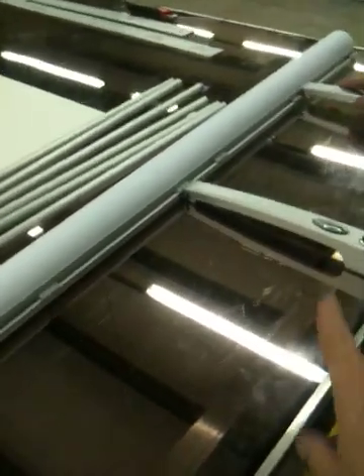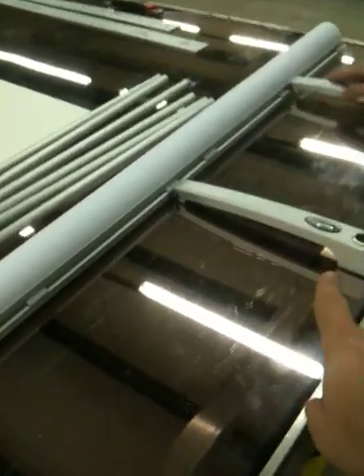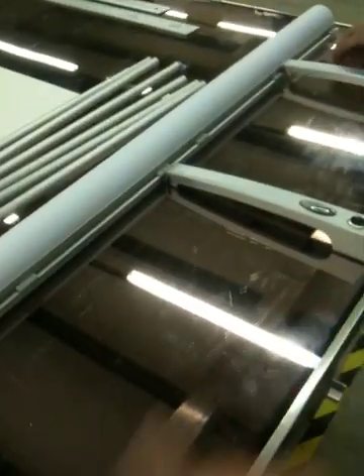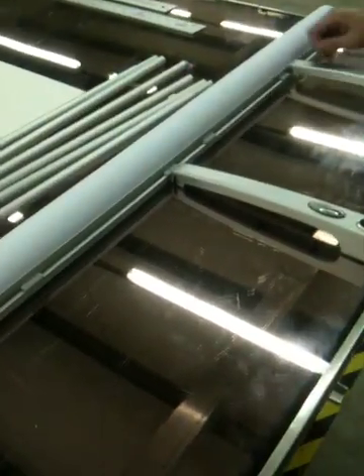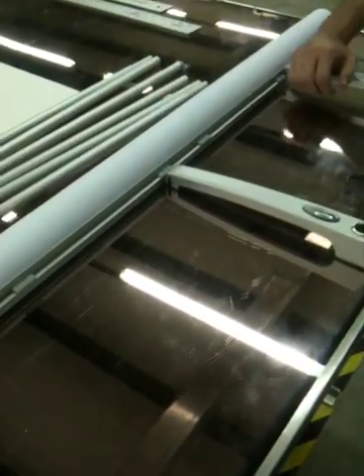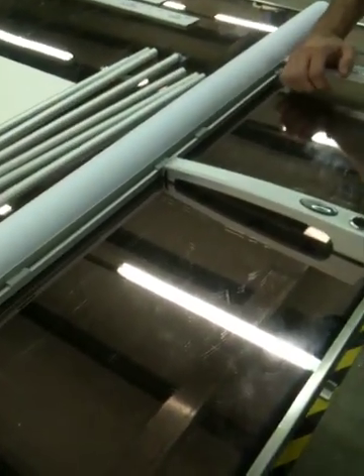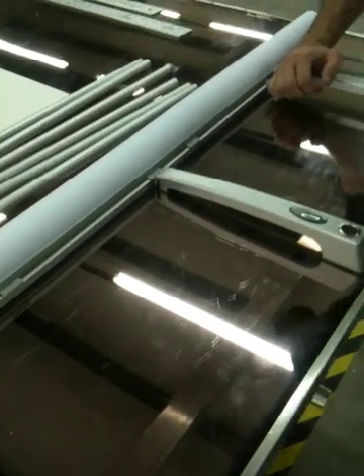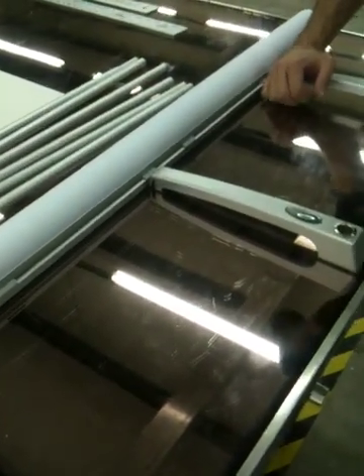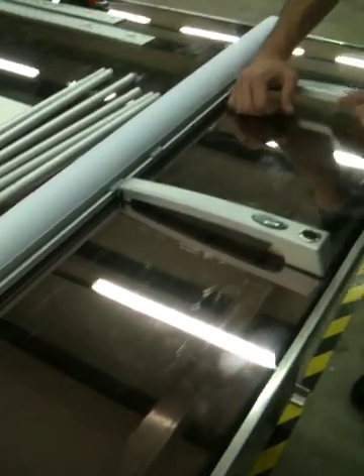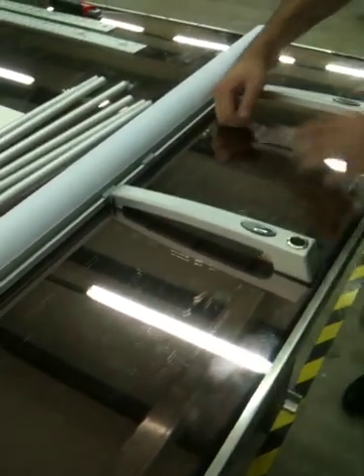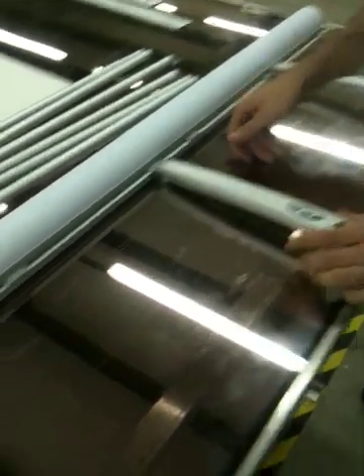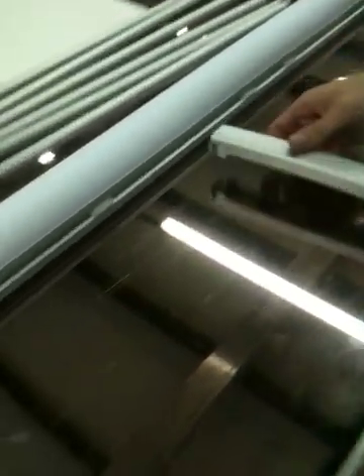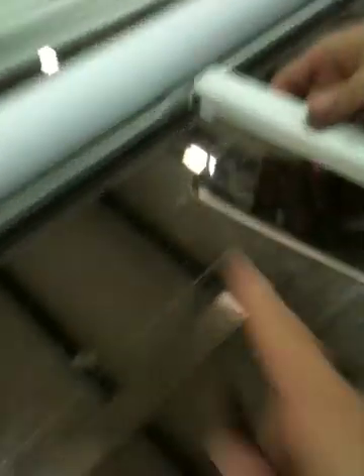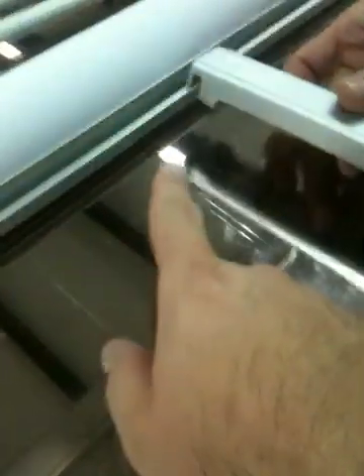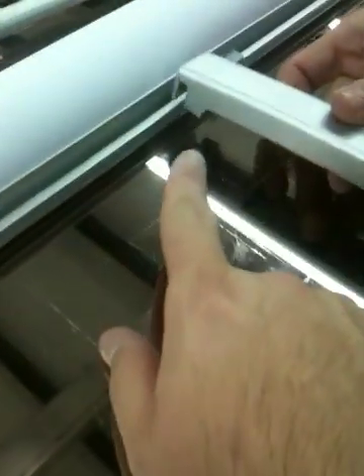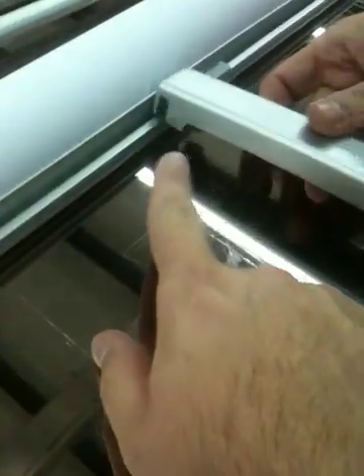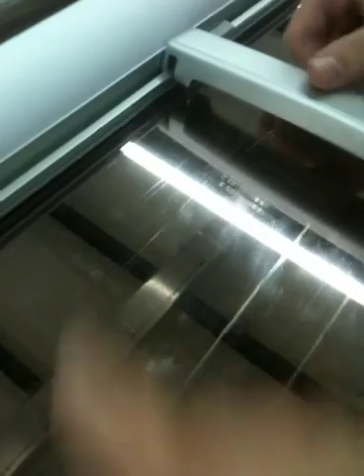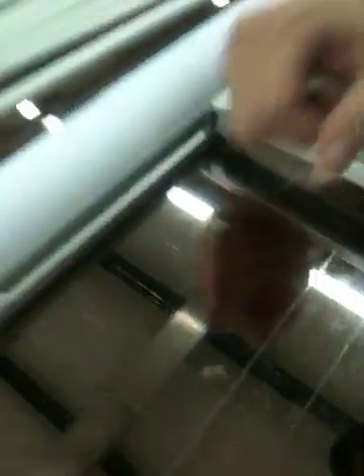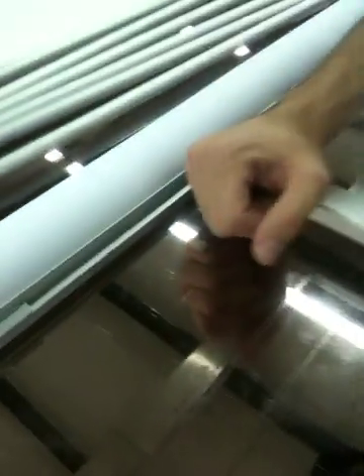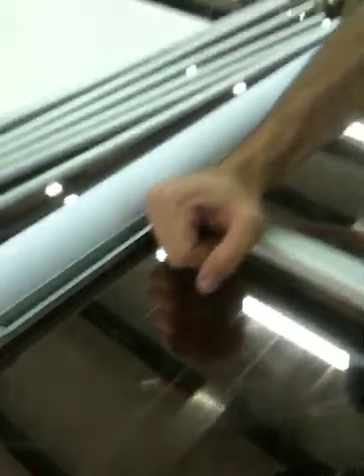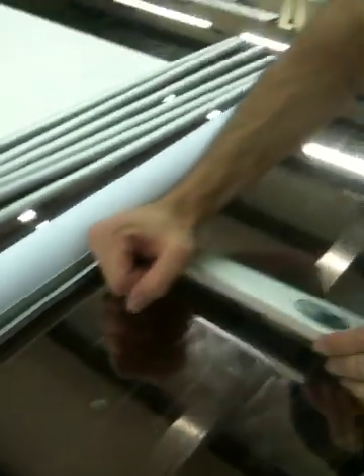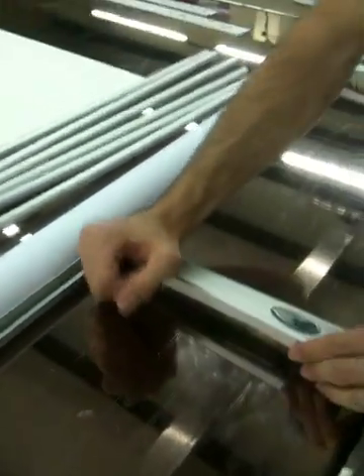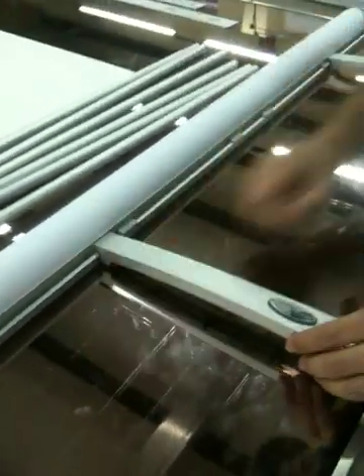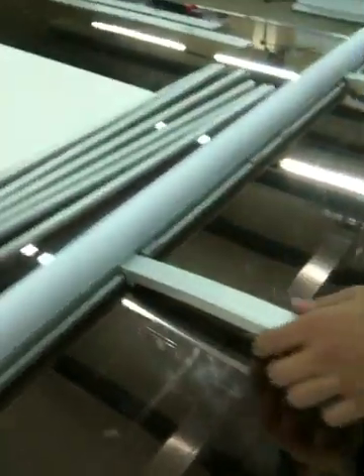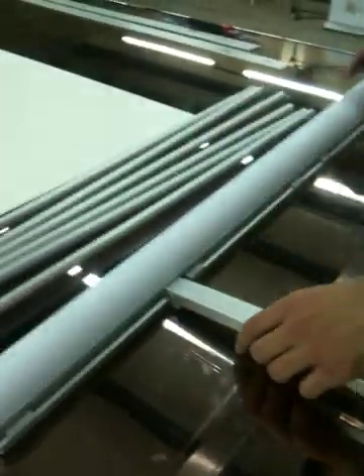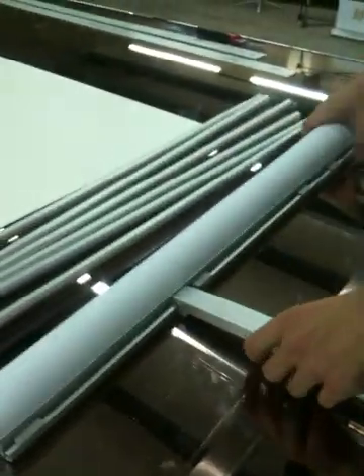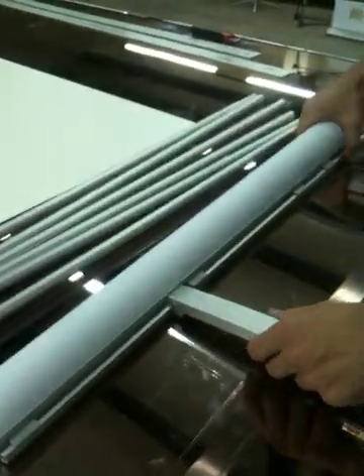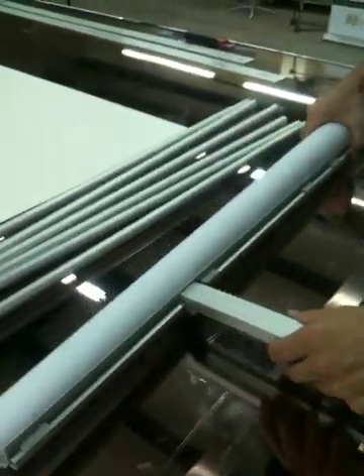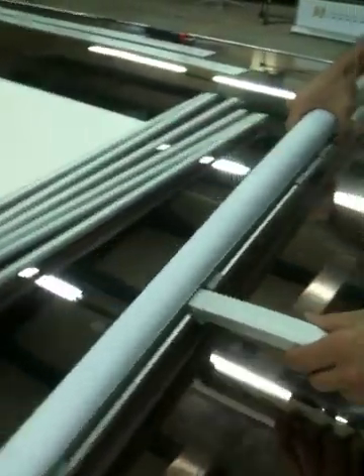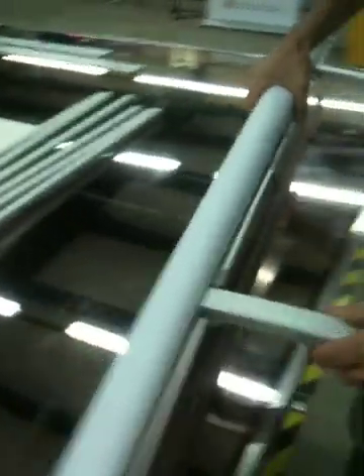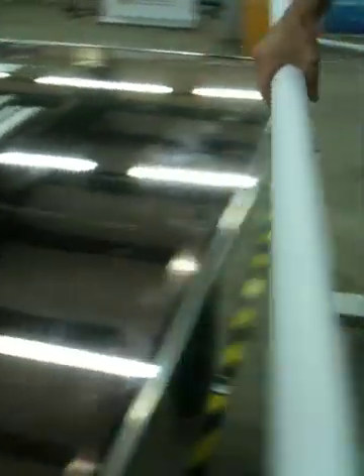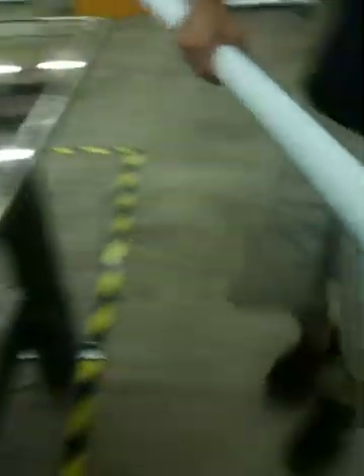We'll snap the two feet in at the bottom. You can see they've got a little notch down here and they snap into the bottom. We'll put this on the ground.